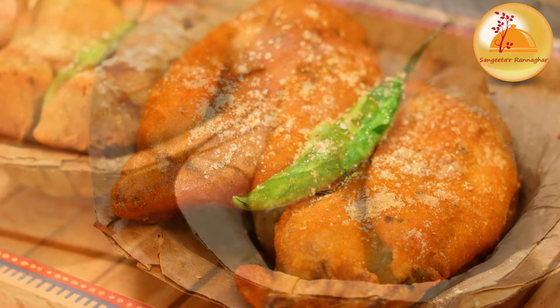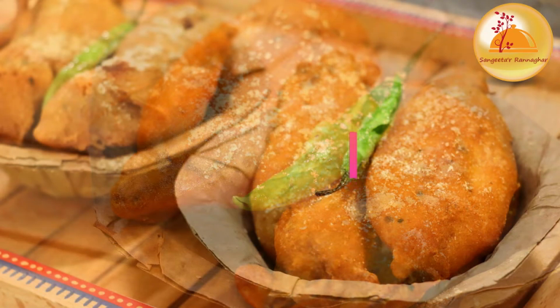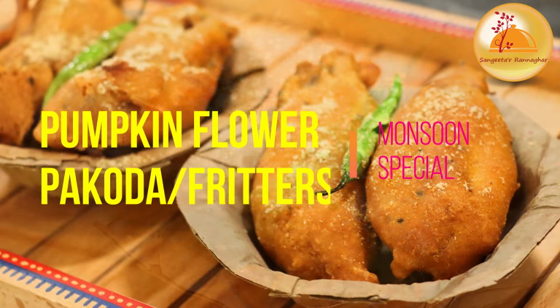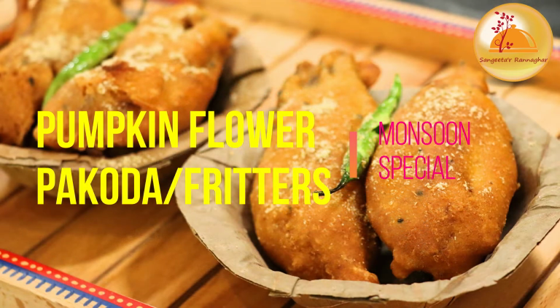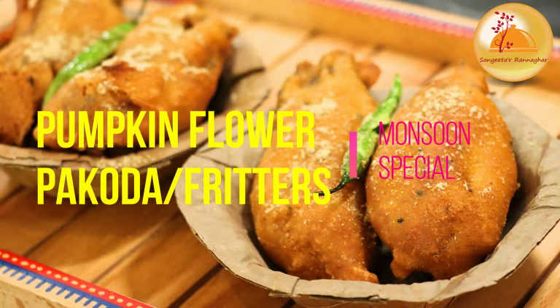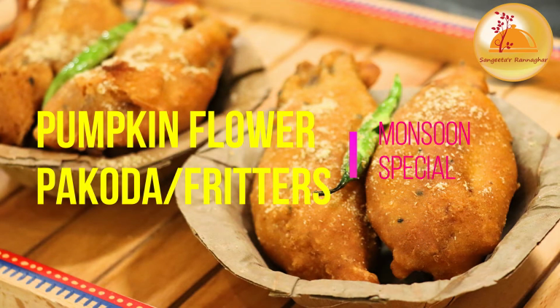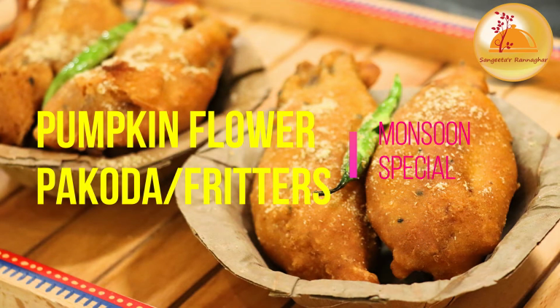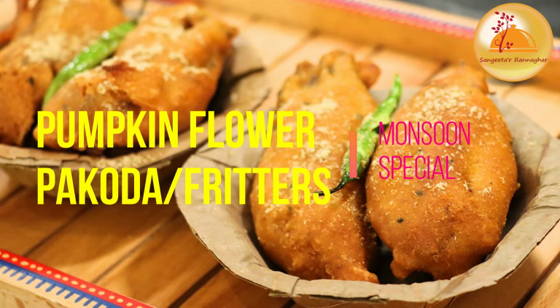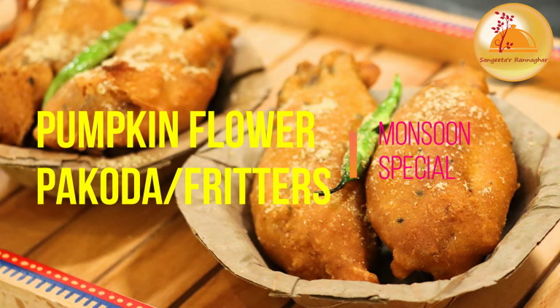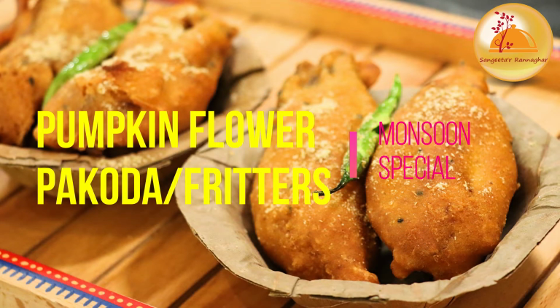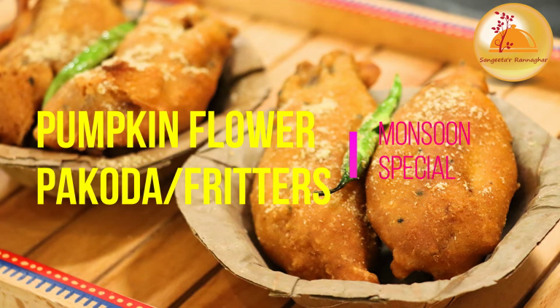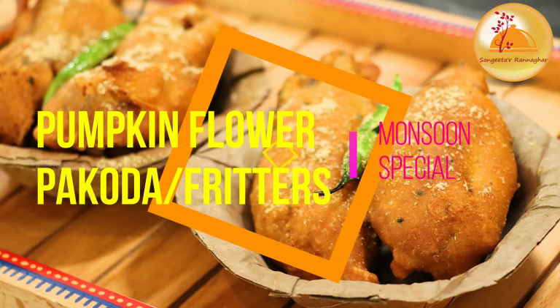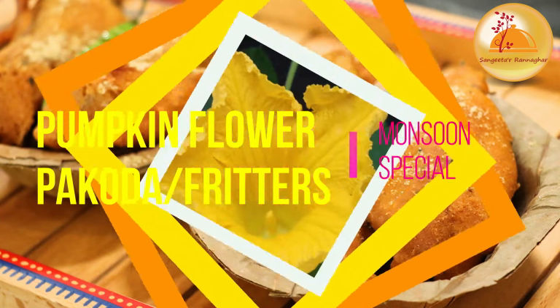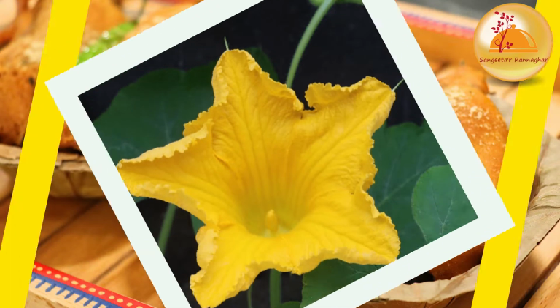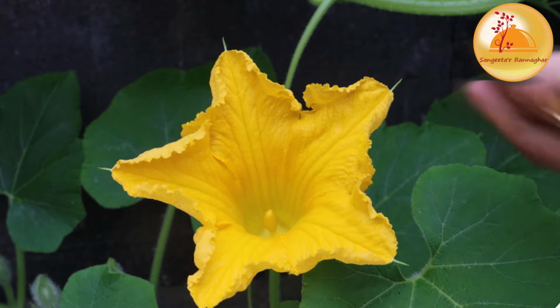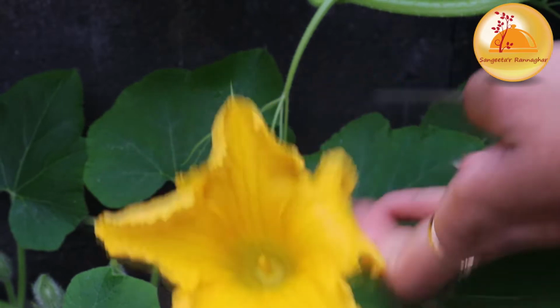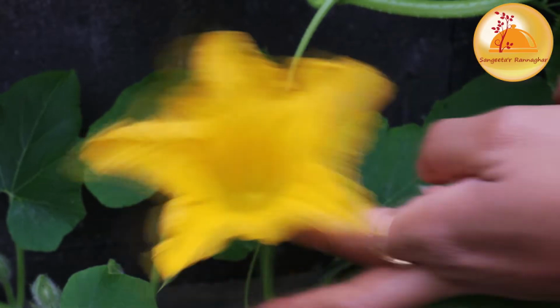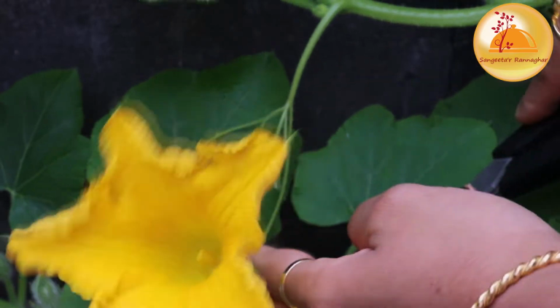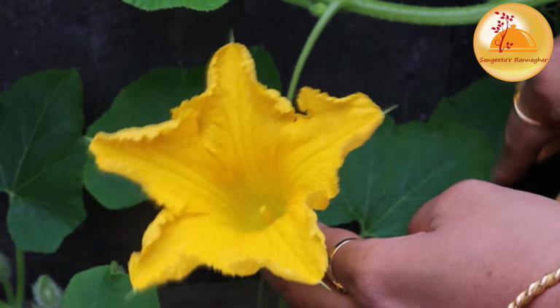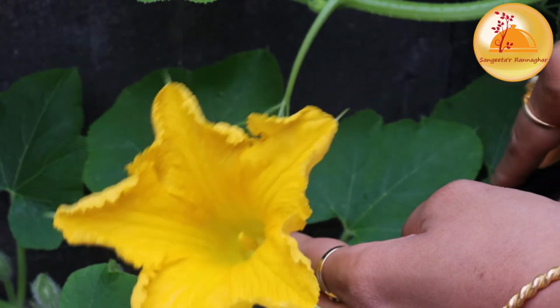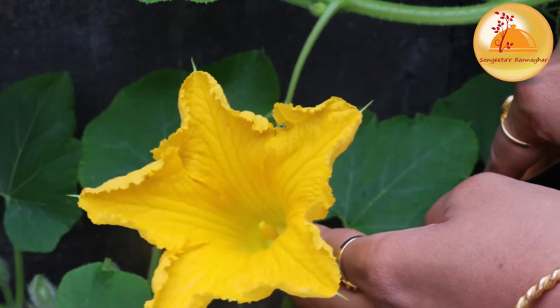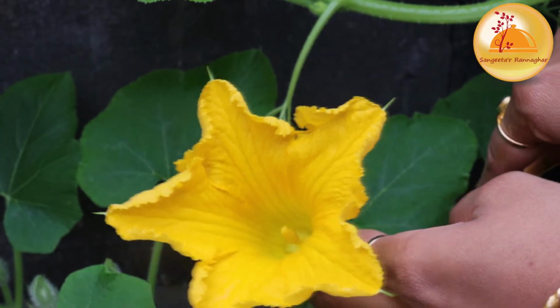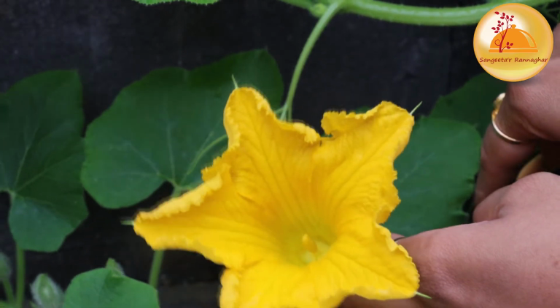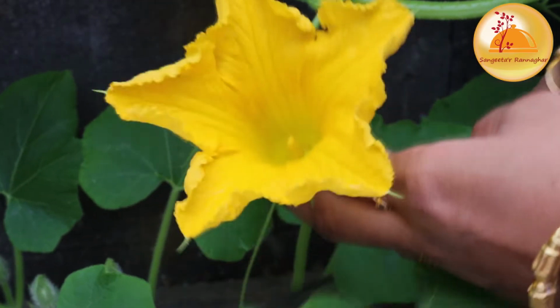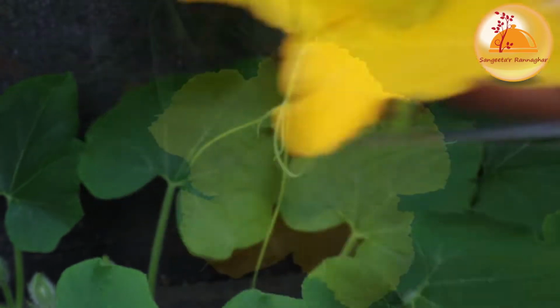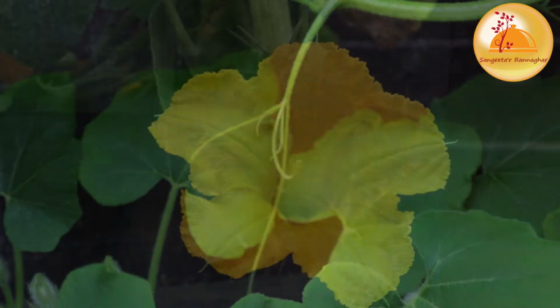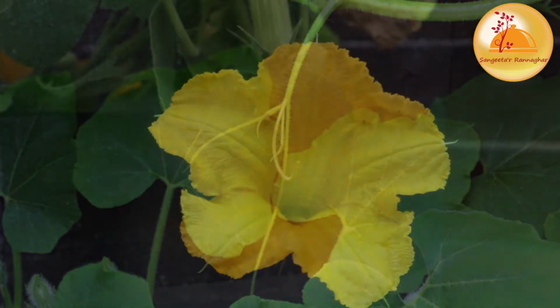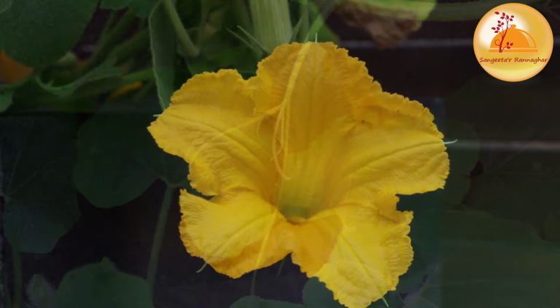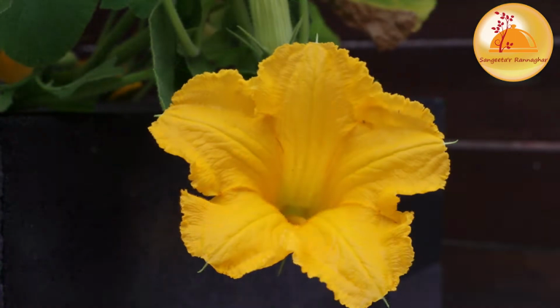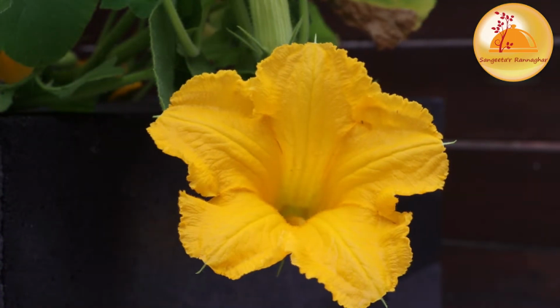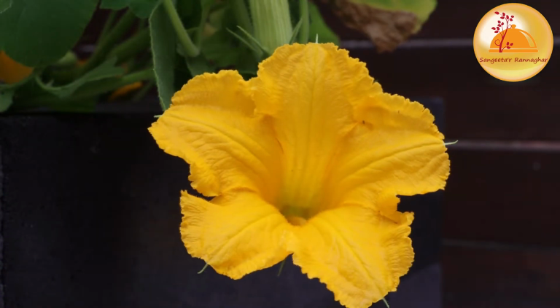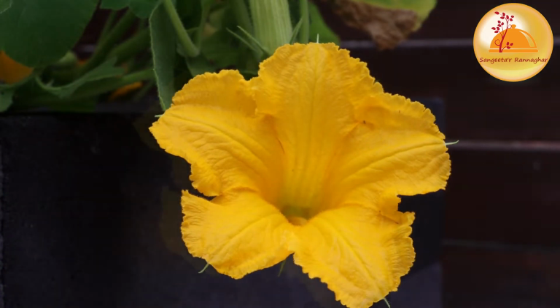Hello everyone, welcome back to Sangeeta's Kitchen Delights. Today's recipe is very good, very traditional, a very good recipe.